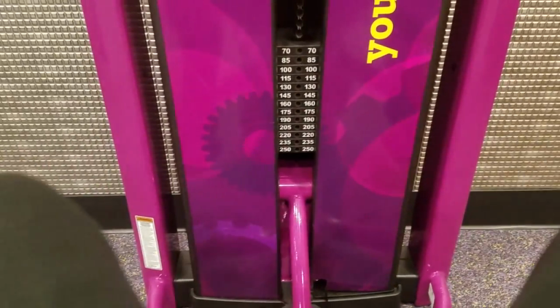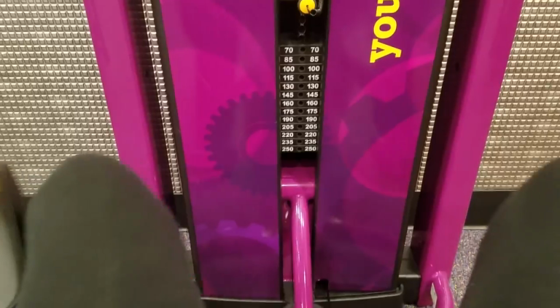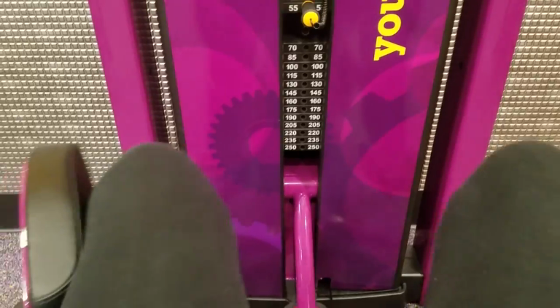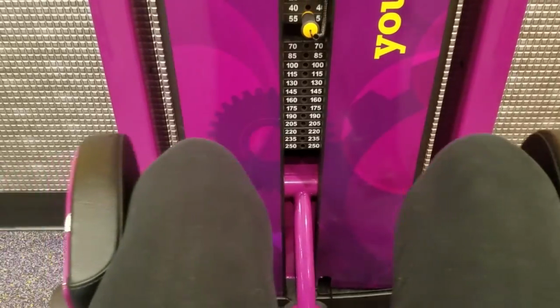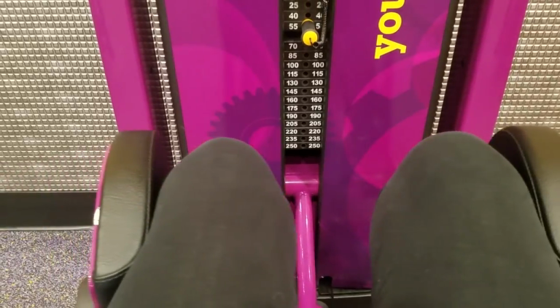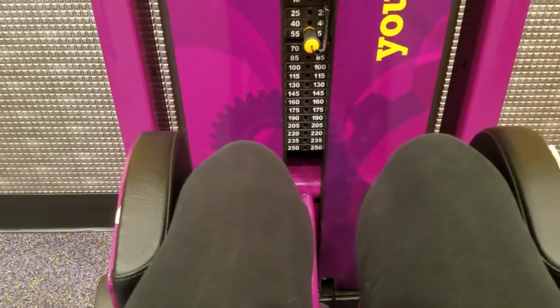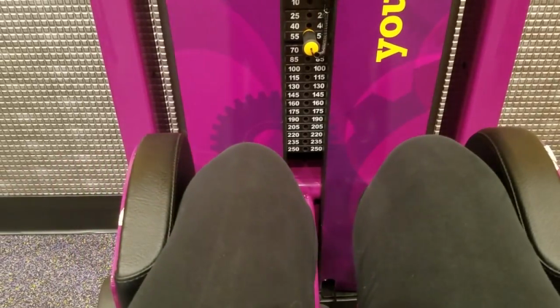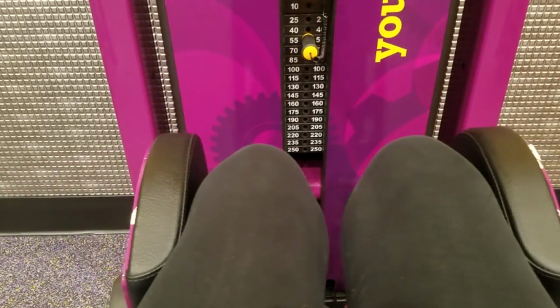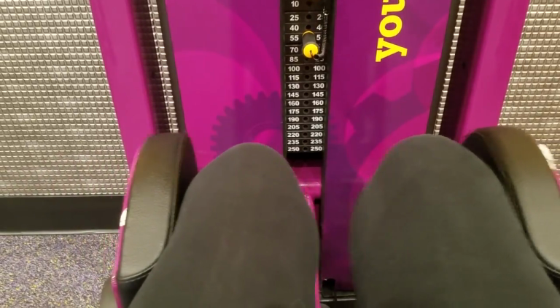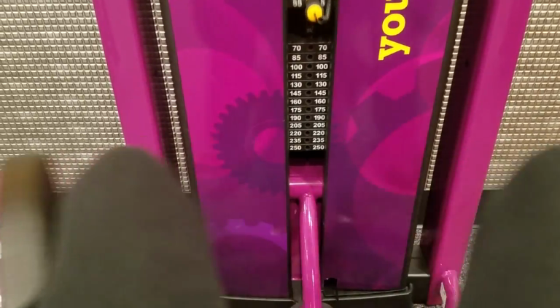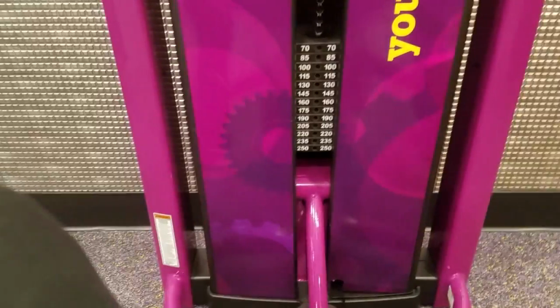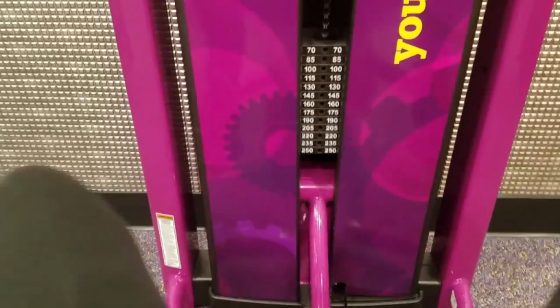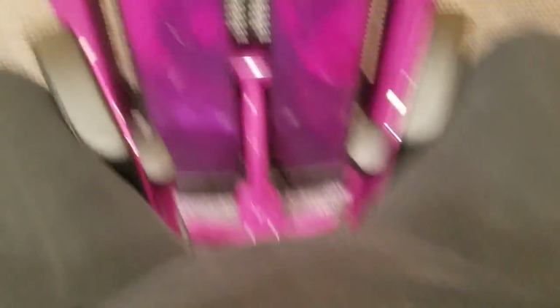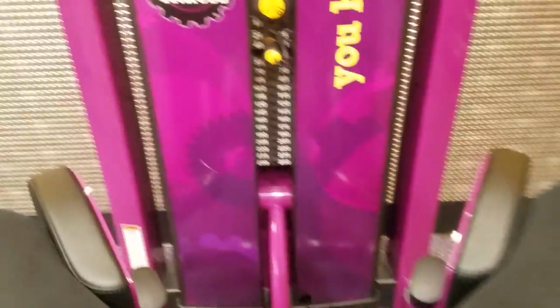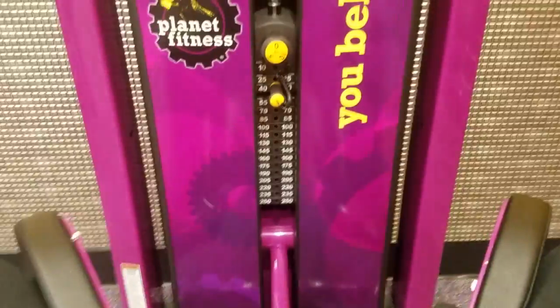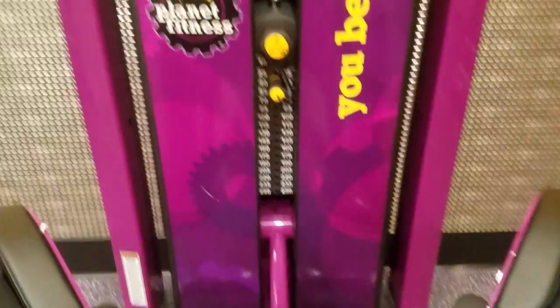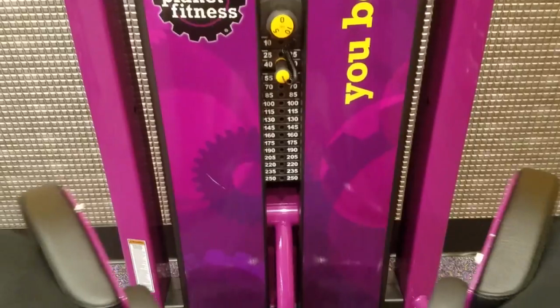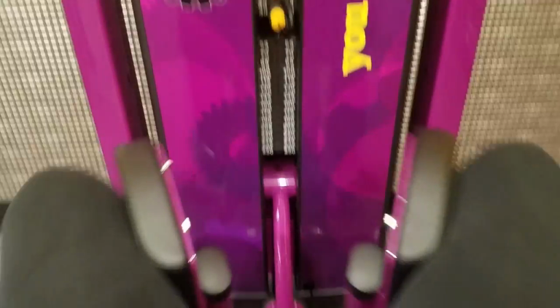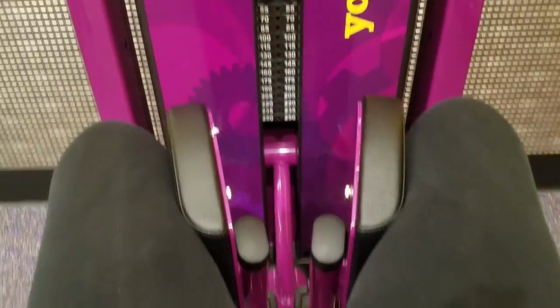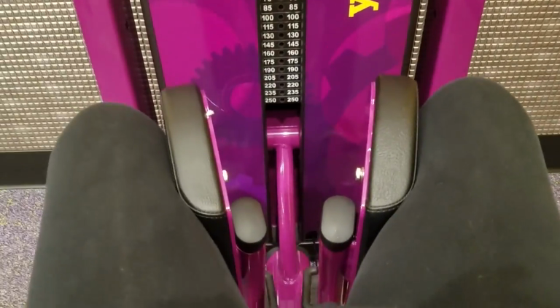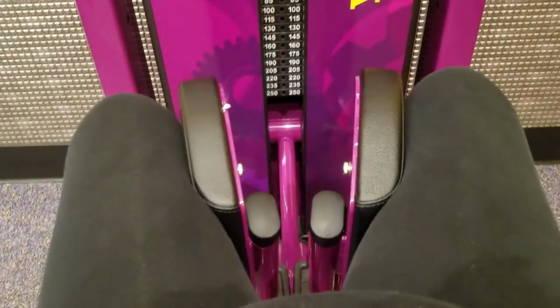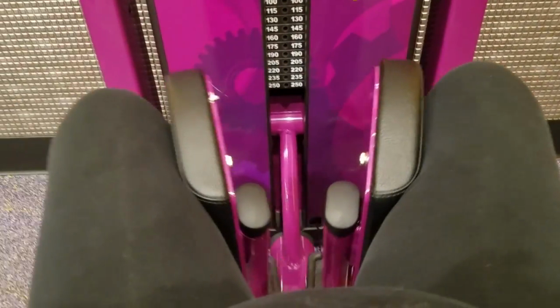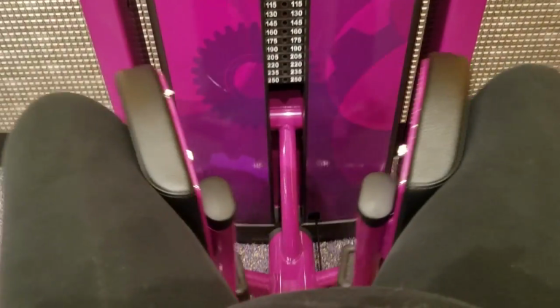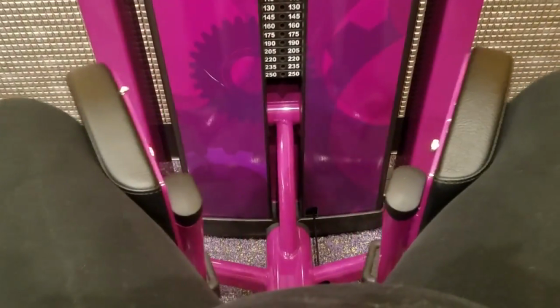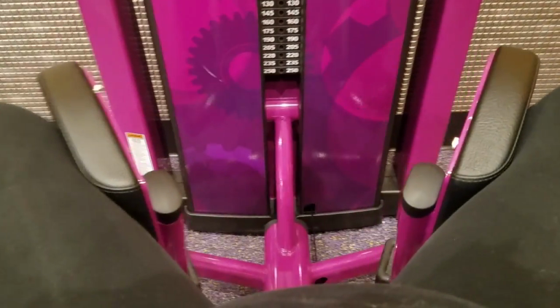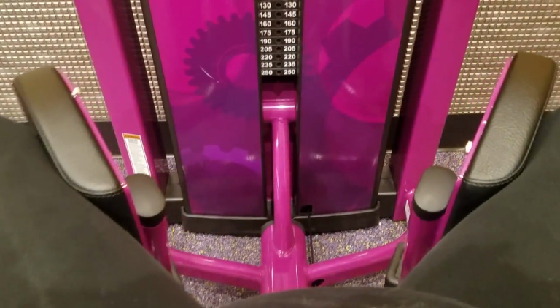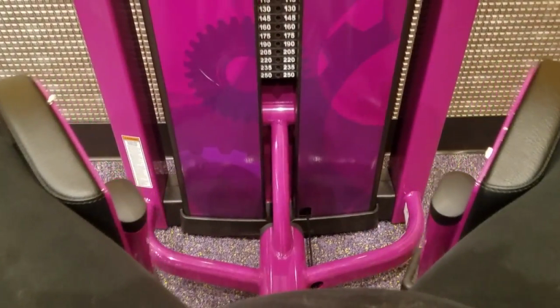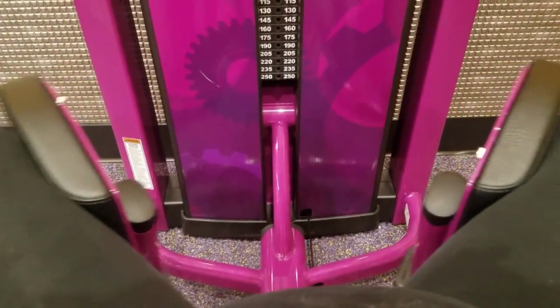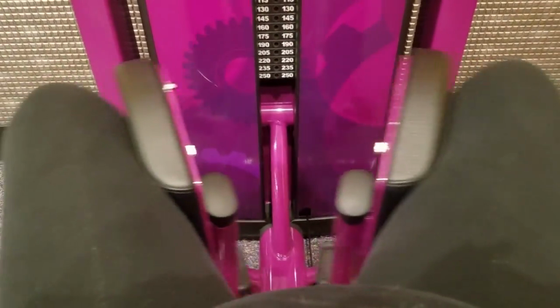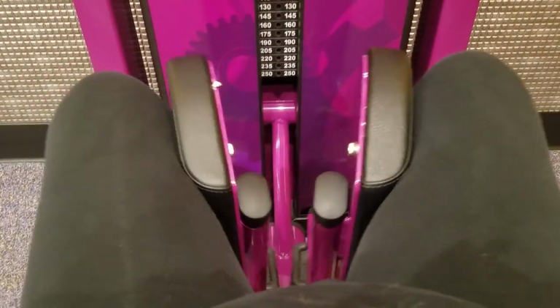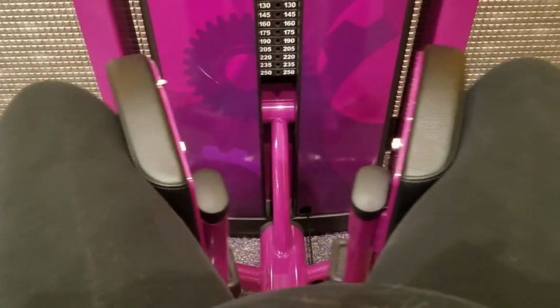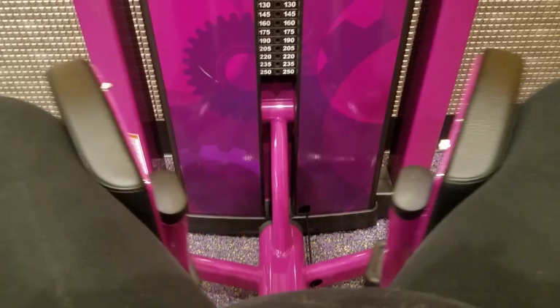What happened was I lost all my data from before, so I don't know where I was at. I had it on my phone, then I got a new phone and things went crazy.